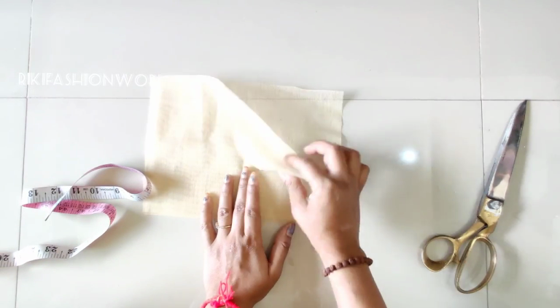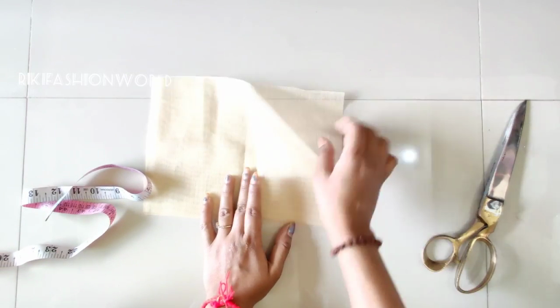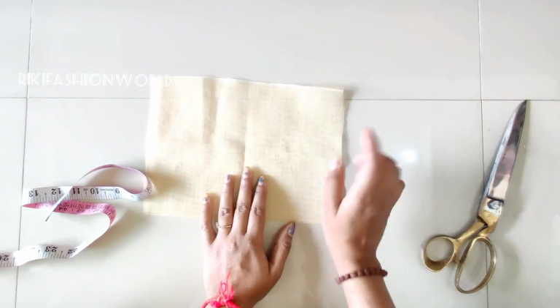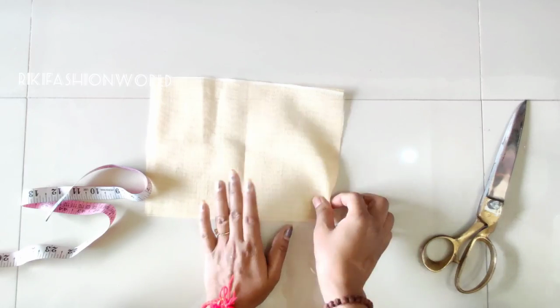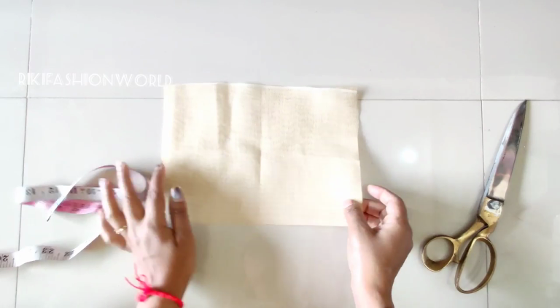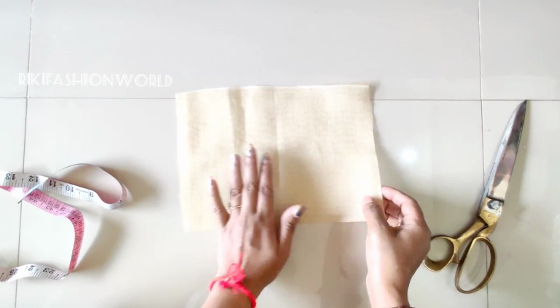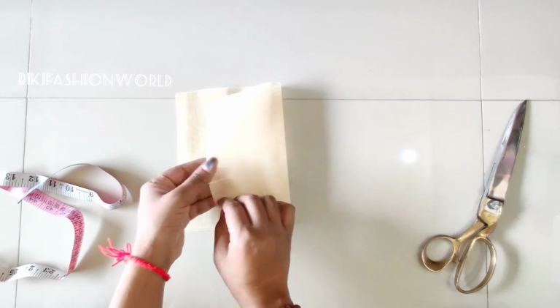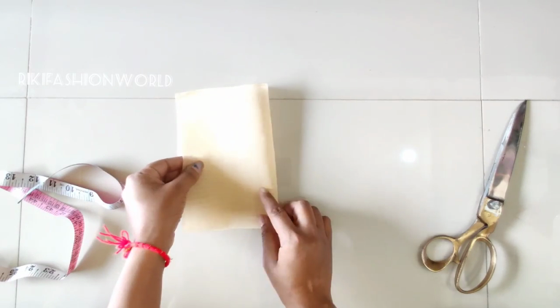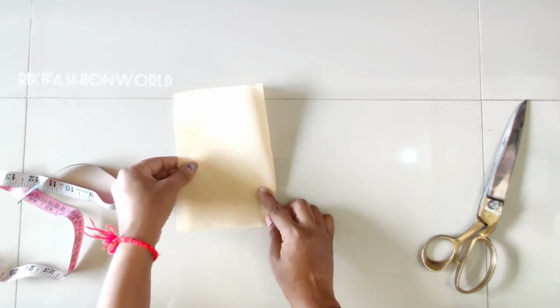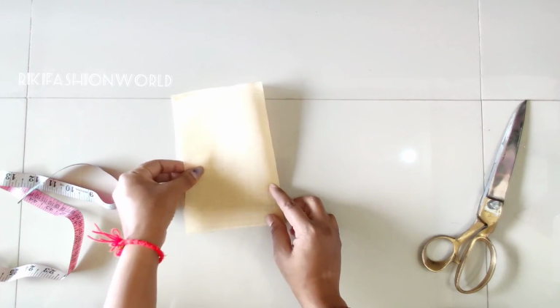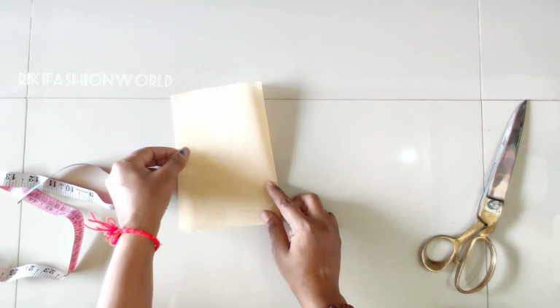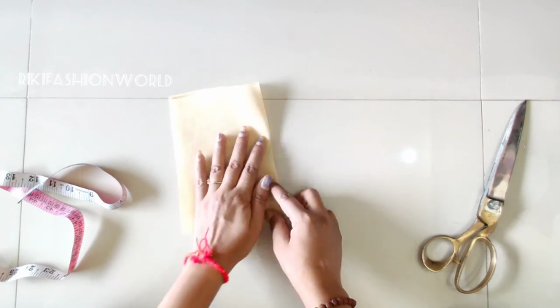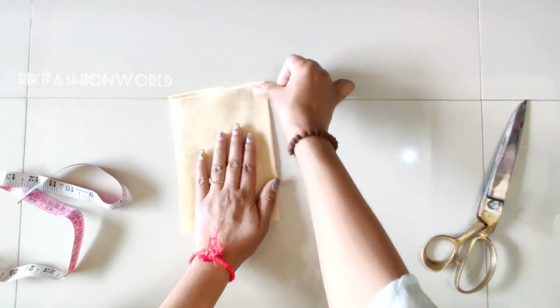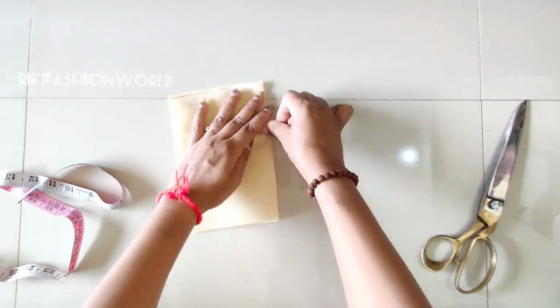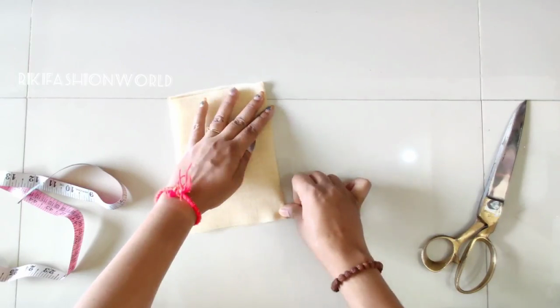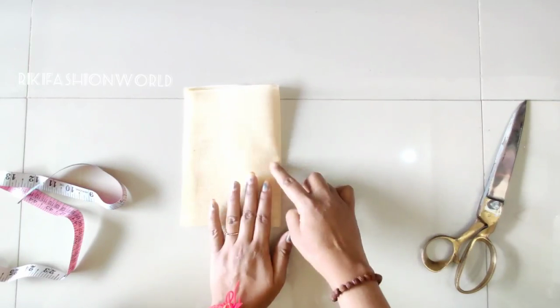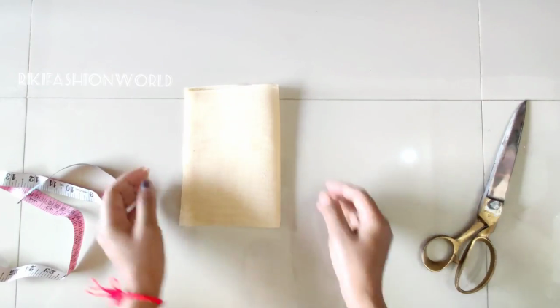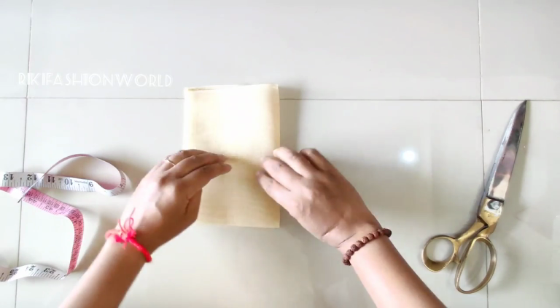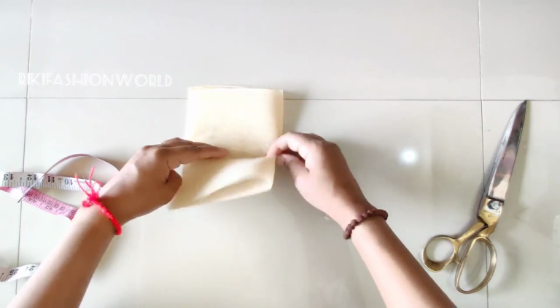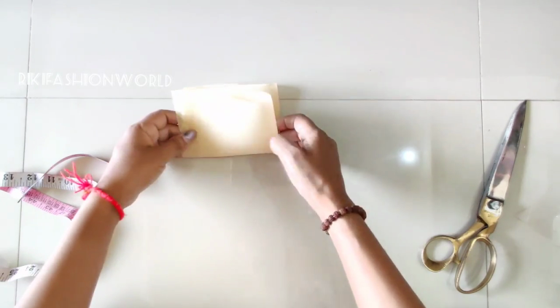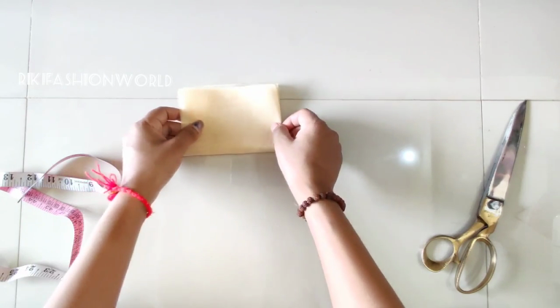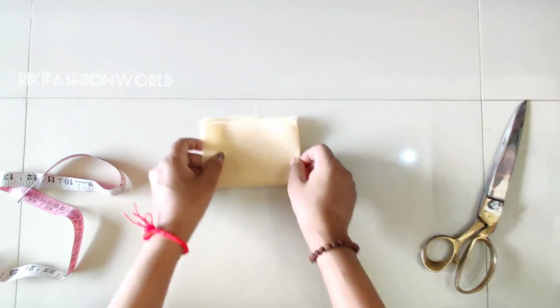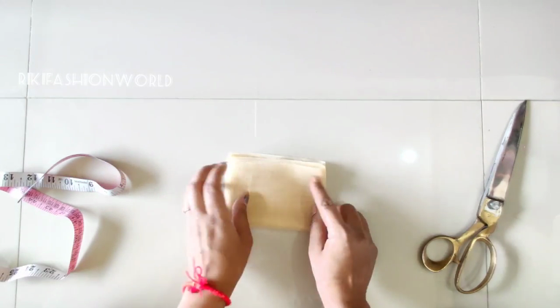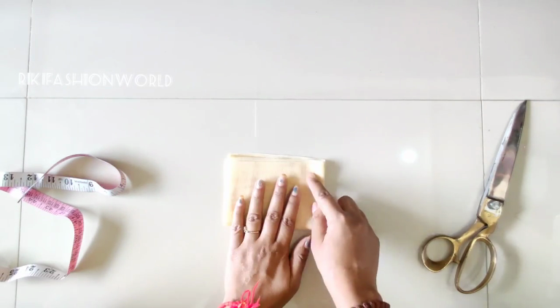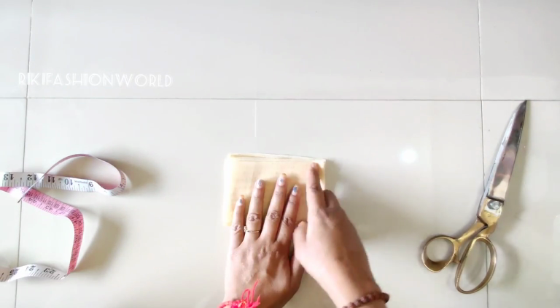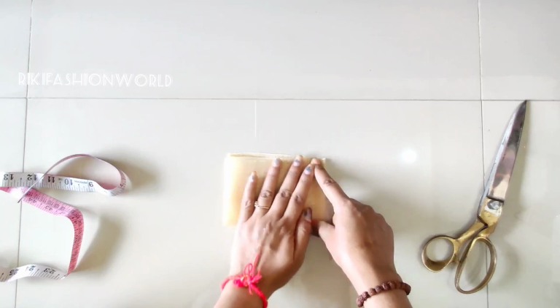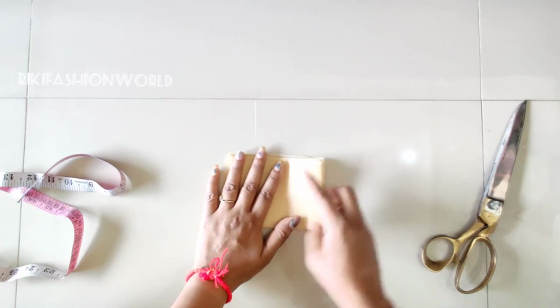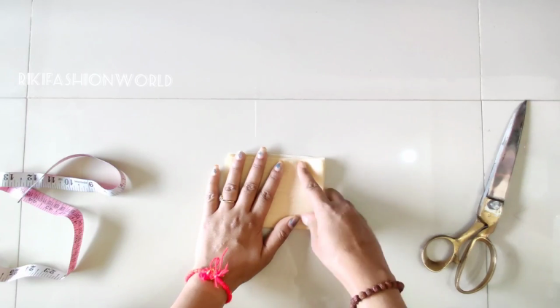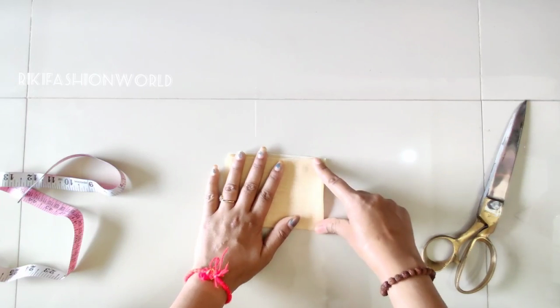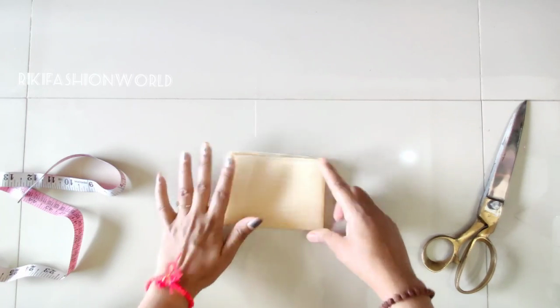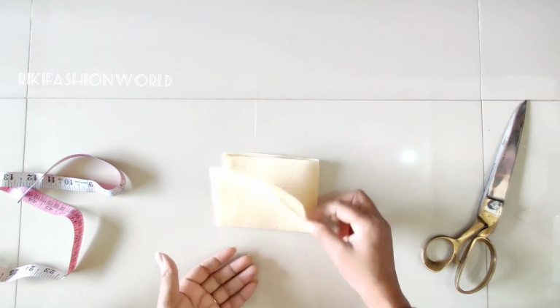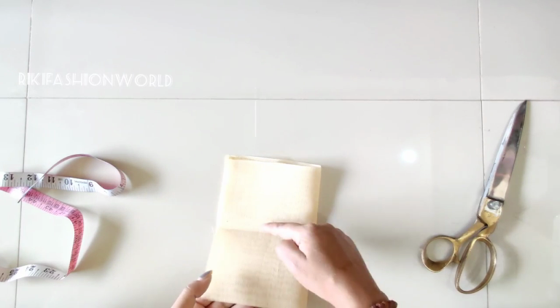This is my double fabric with the same measurement. We will fold it once again. I will show you how to do it once again — I will fold it.